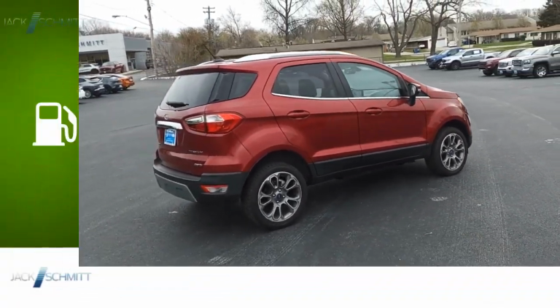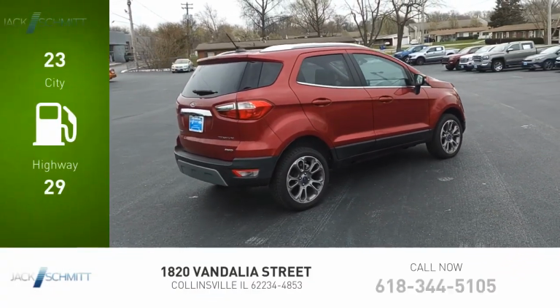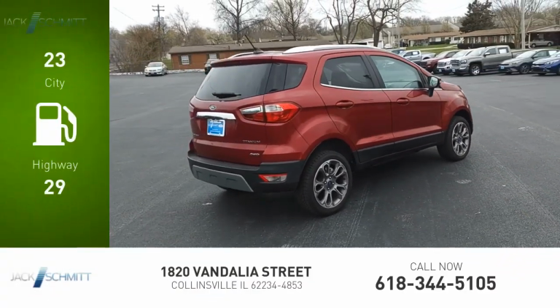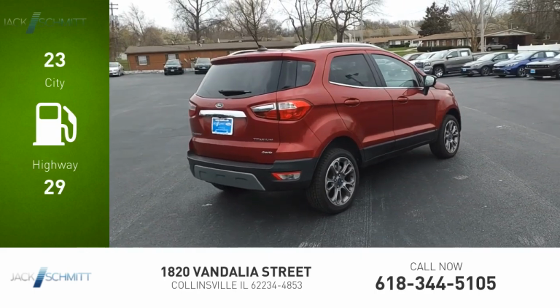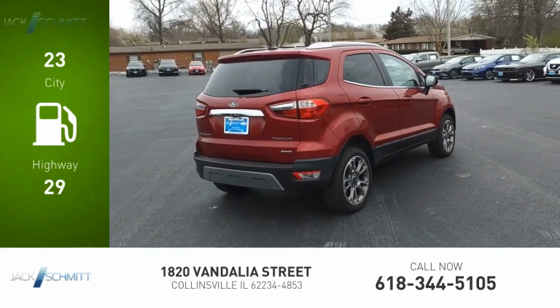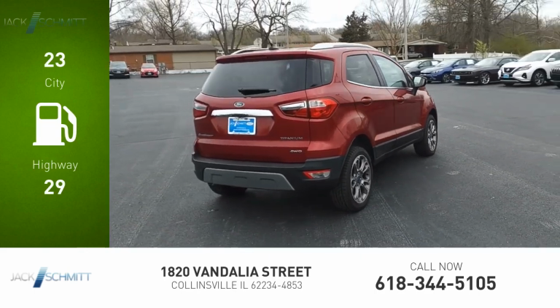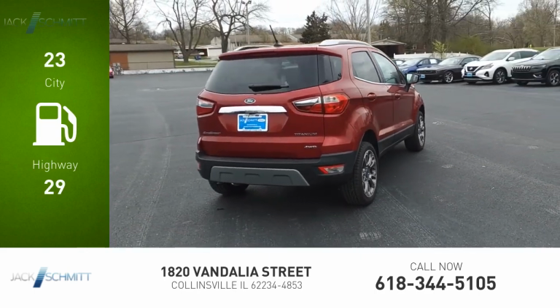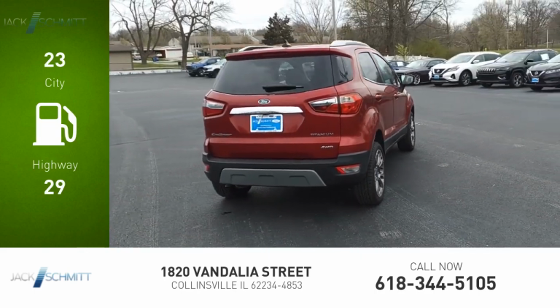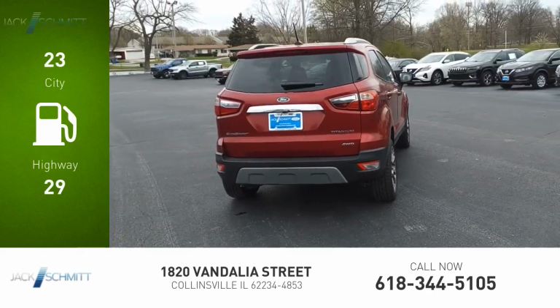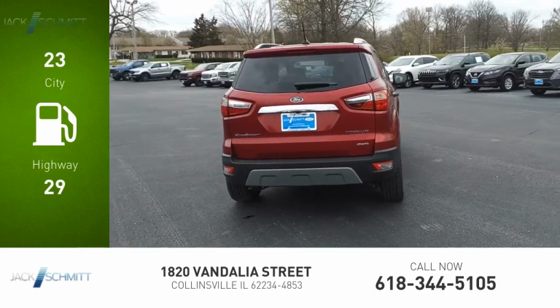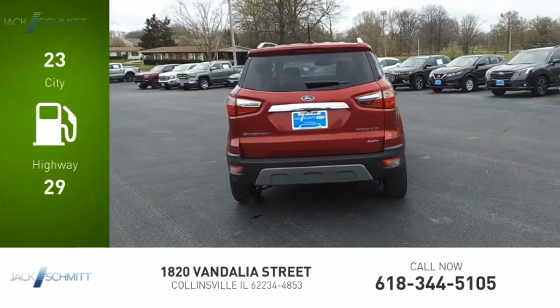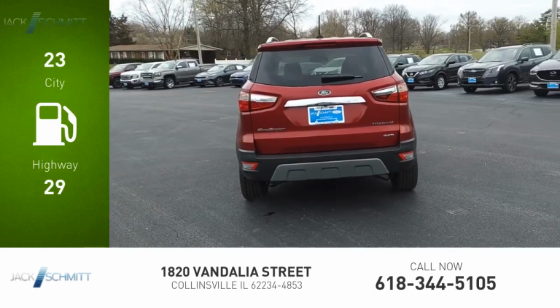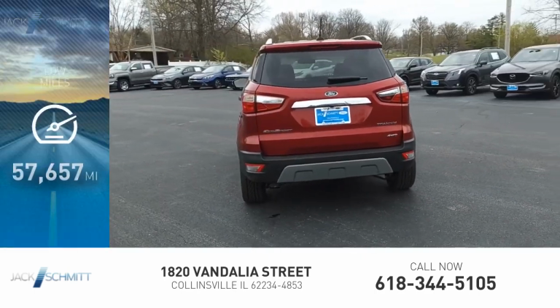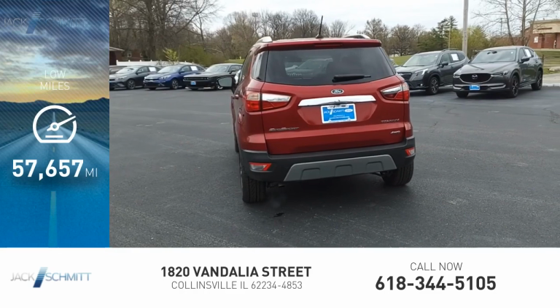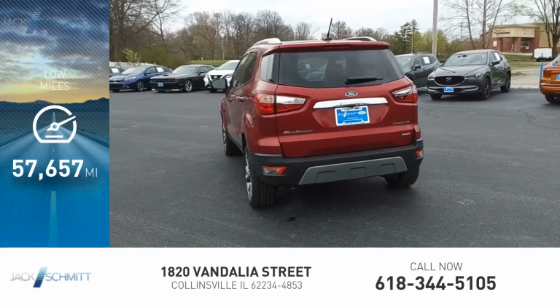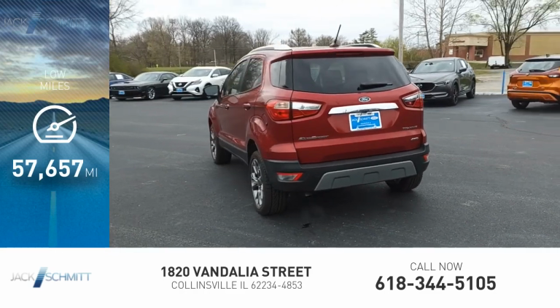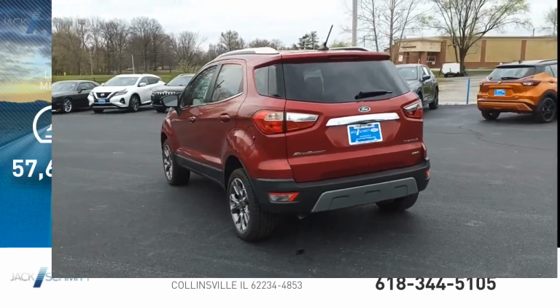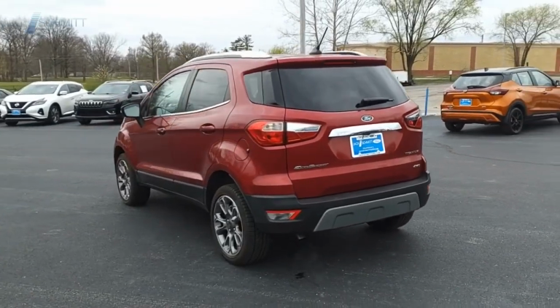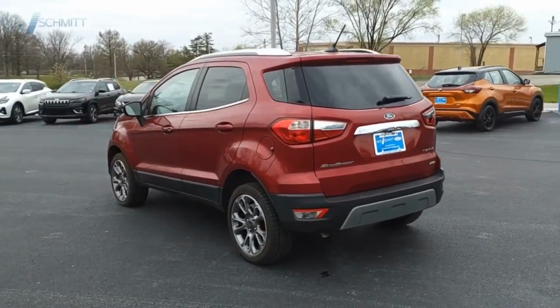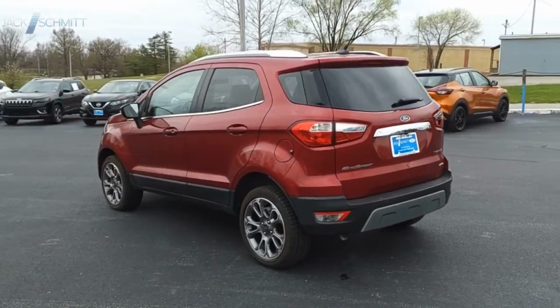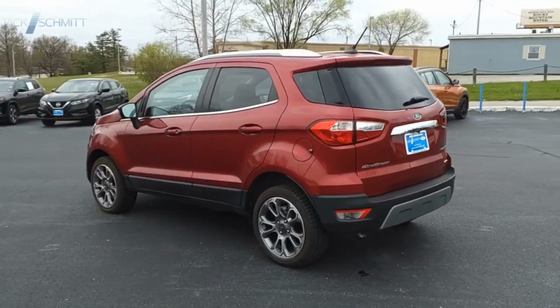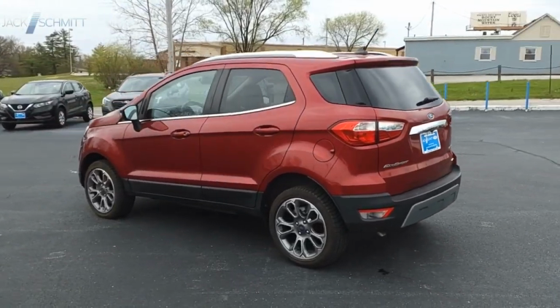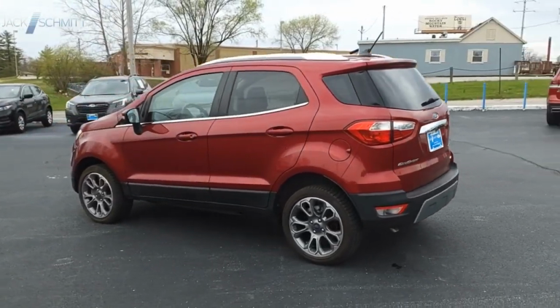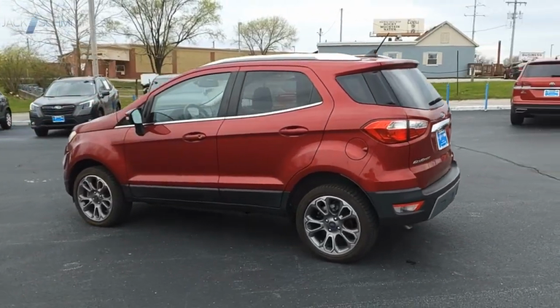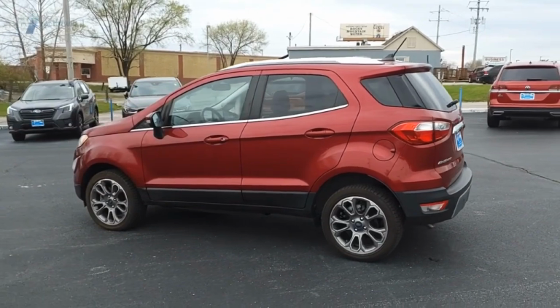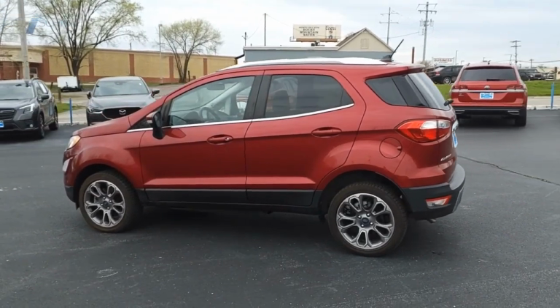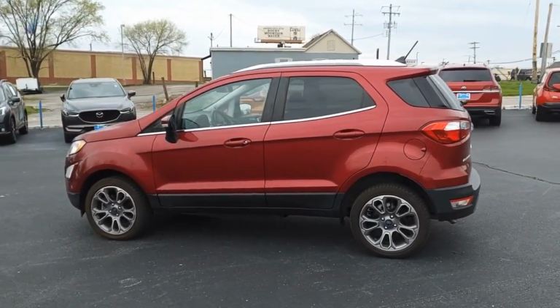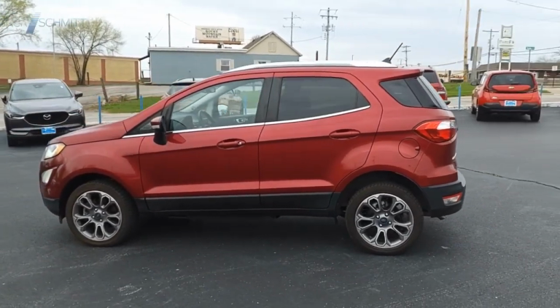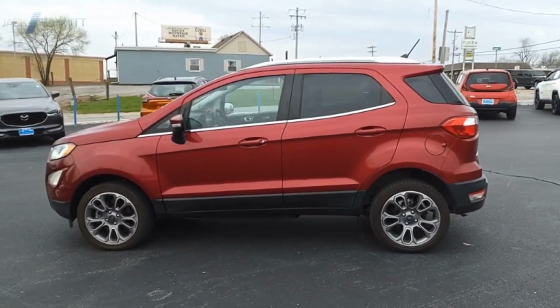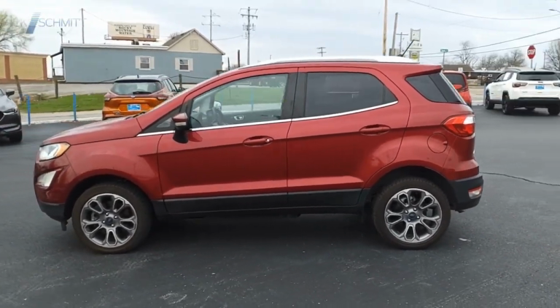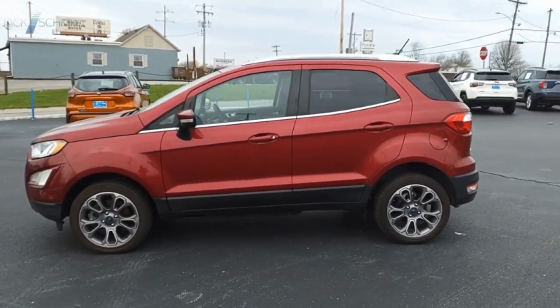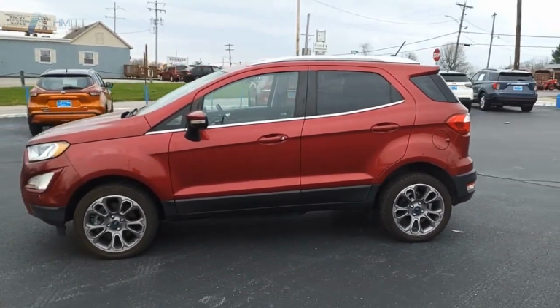Great fuel efficiency saves you money by requiring fewer trips to the gas station. This vehicle has less than 60,000 miles. The Ford EcoSport has an upgraded interior that provides you all the features you could ever want.